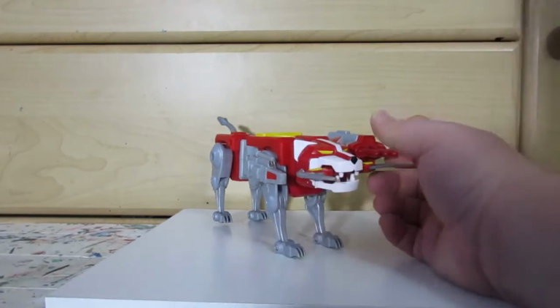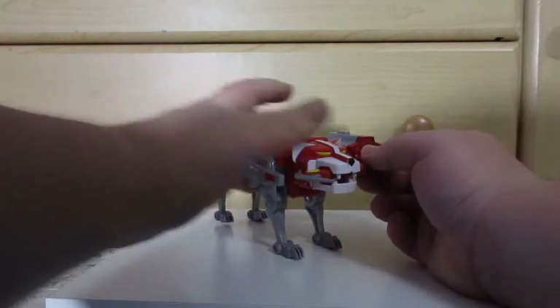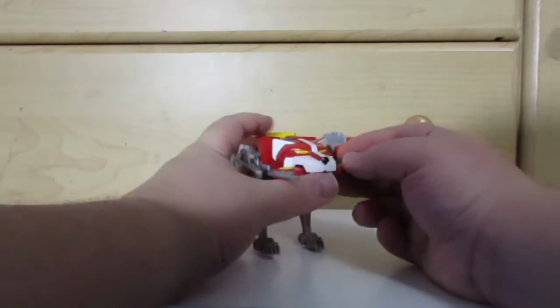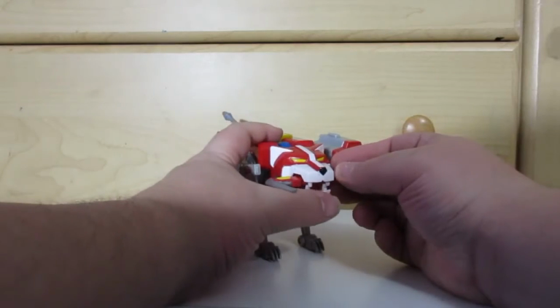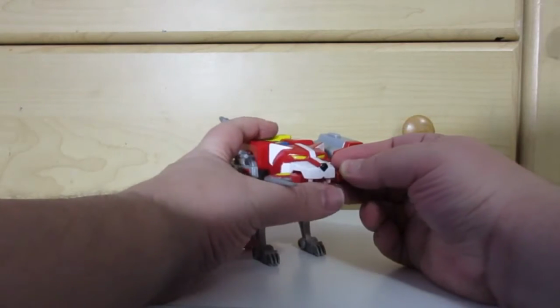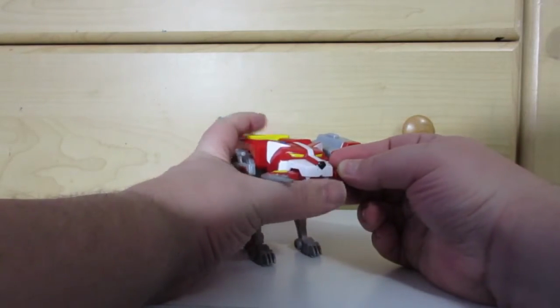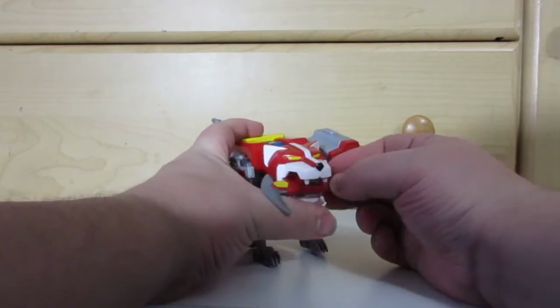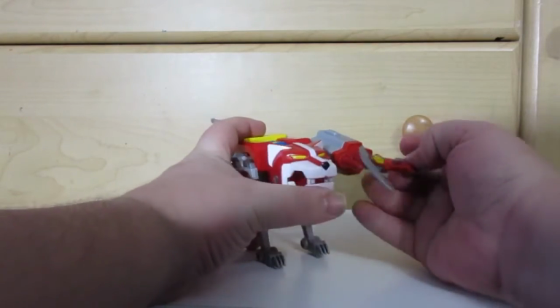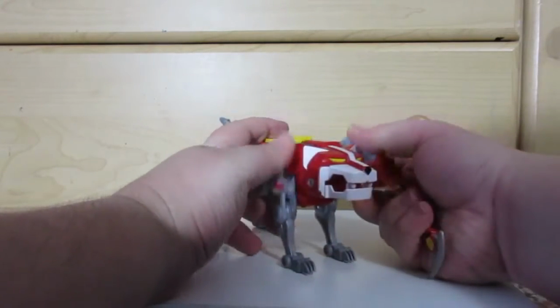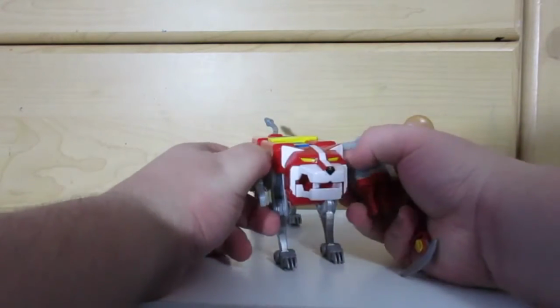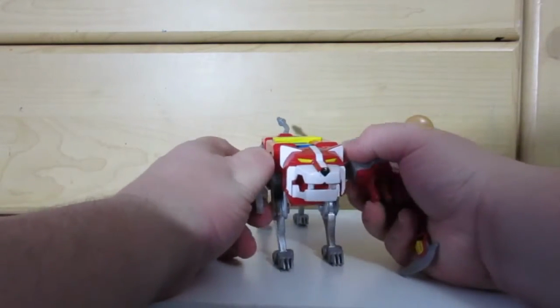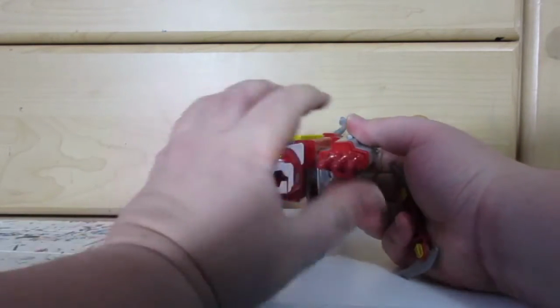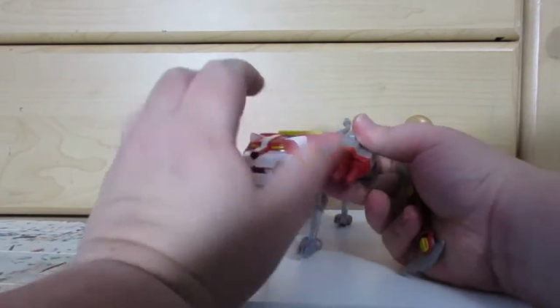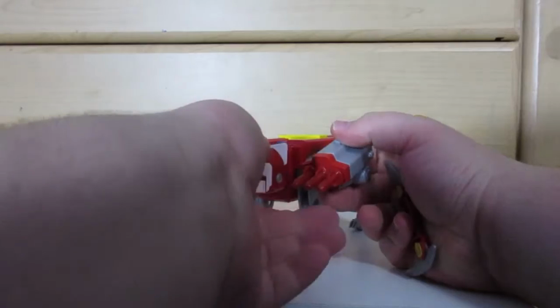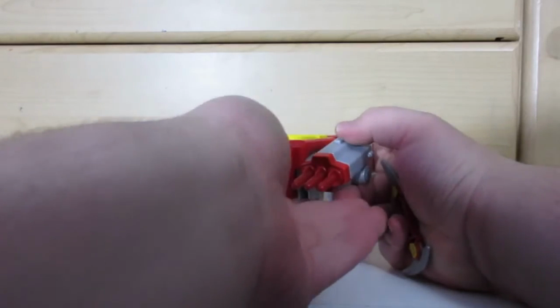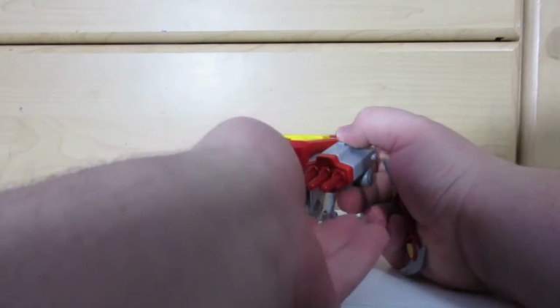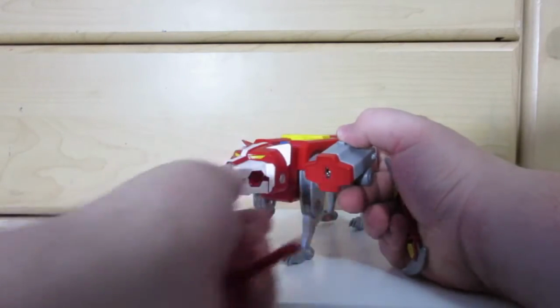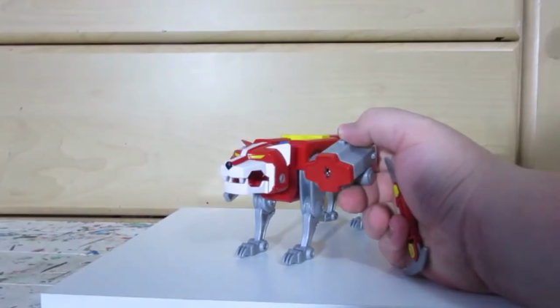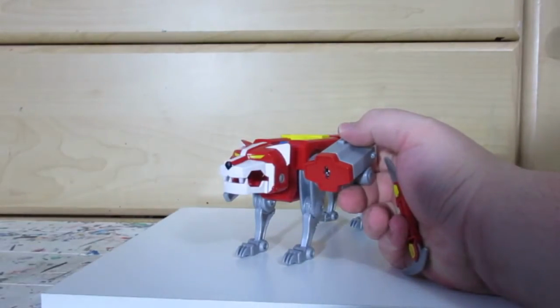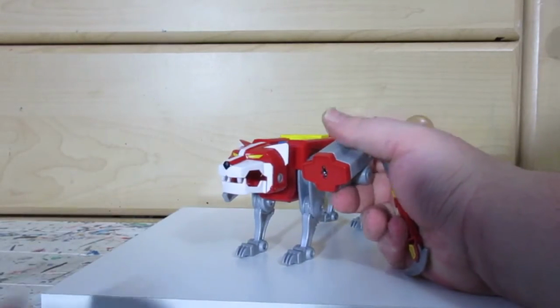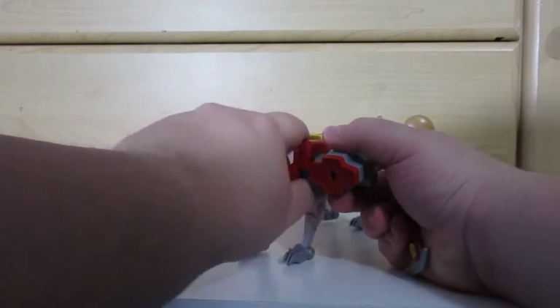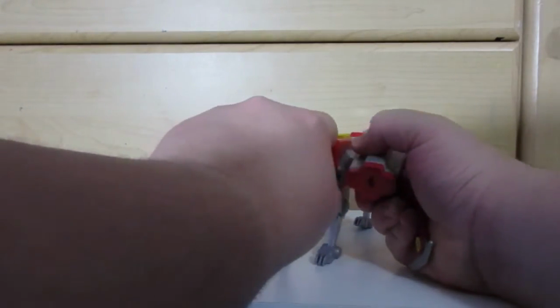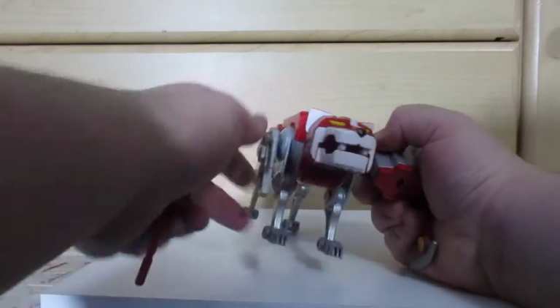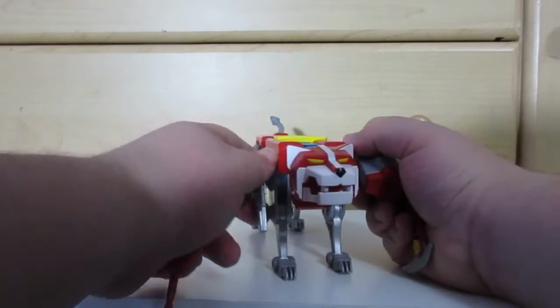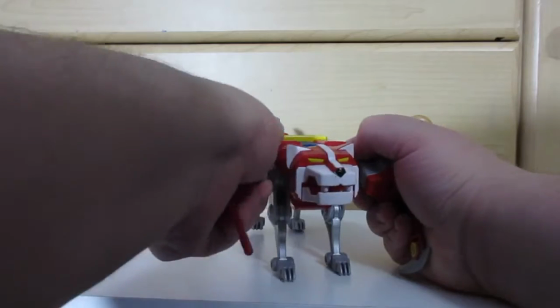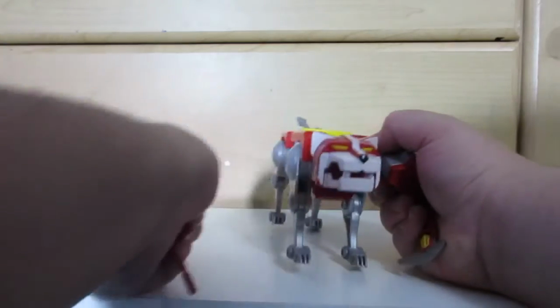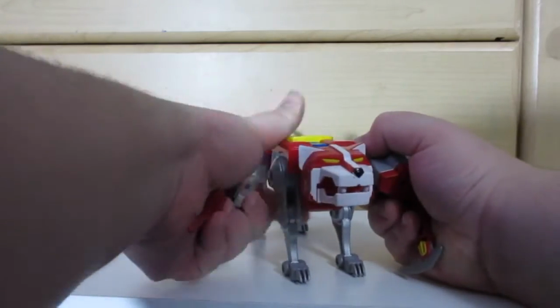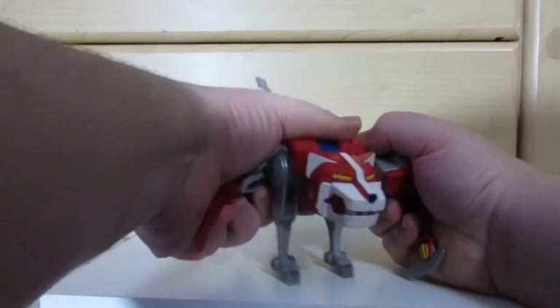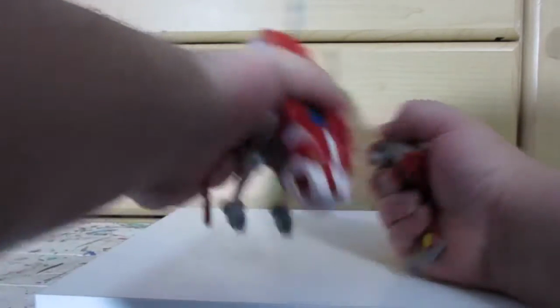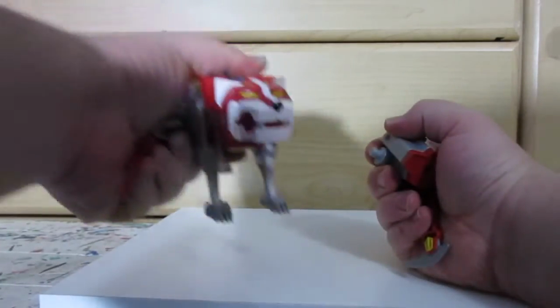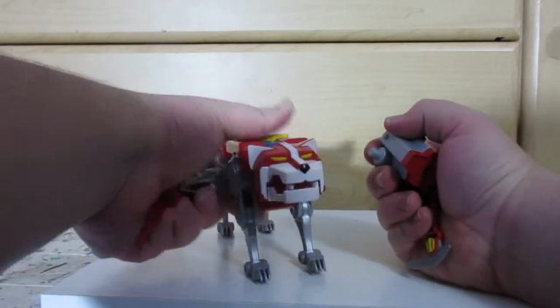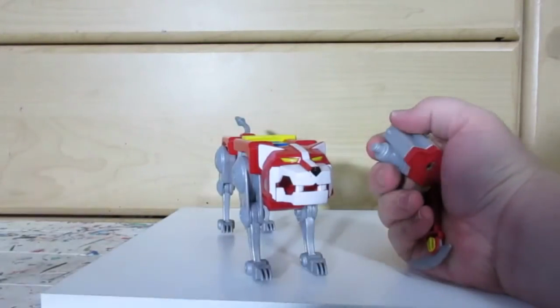Alright, this fires, and they lock in pretty securely.